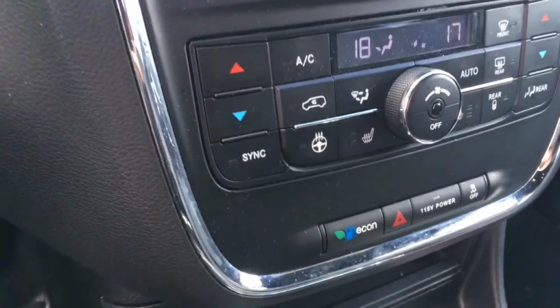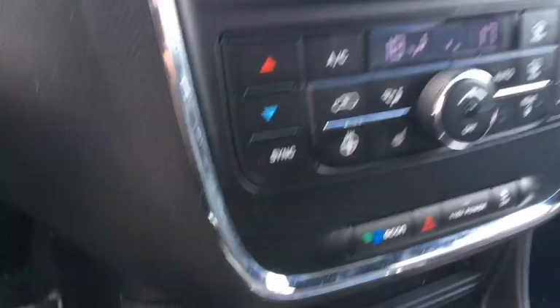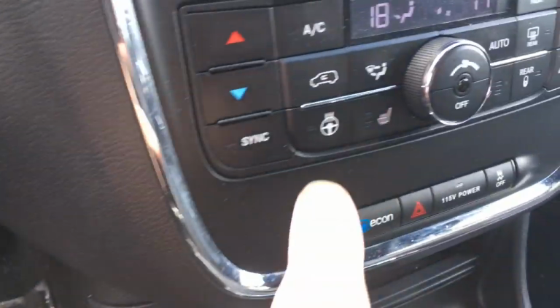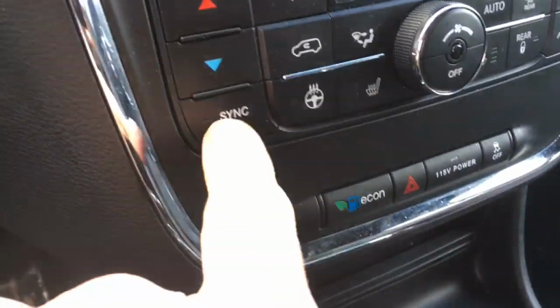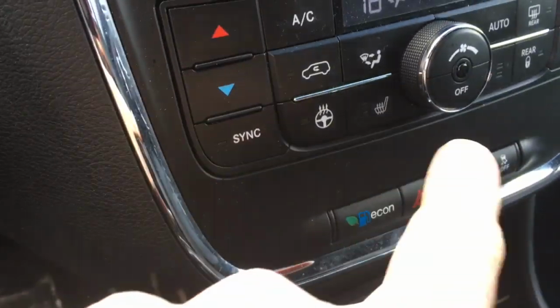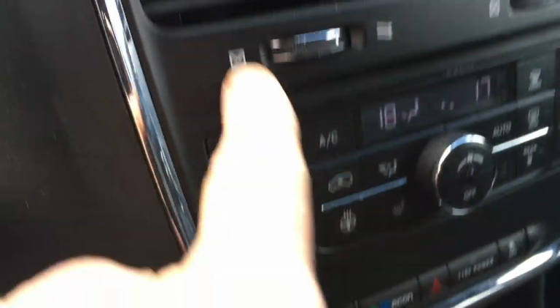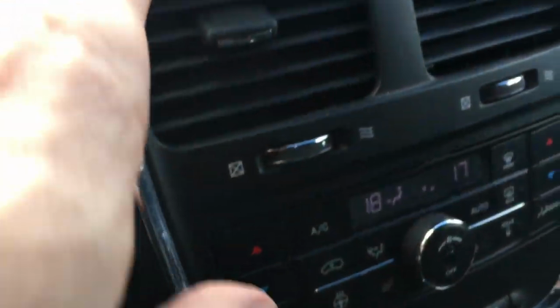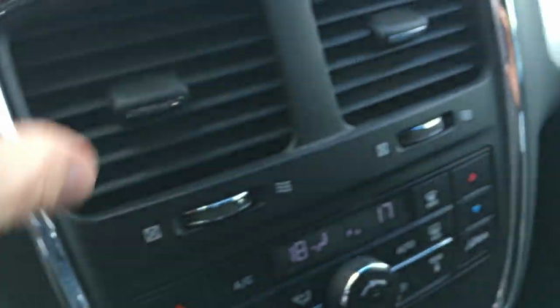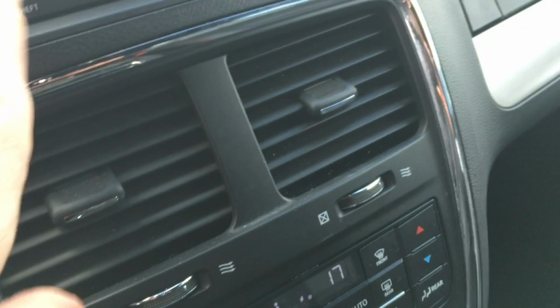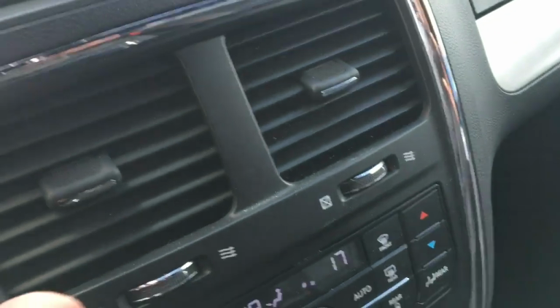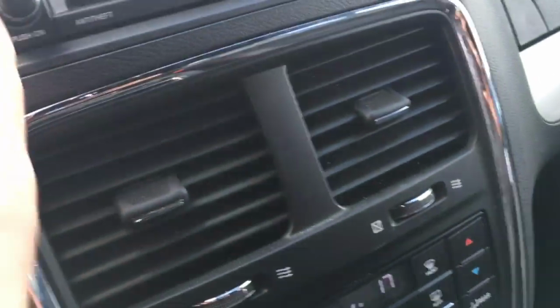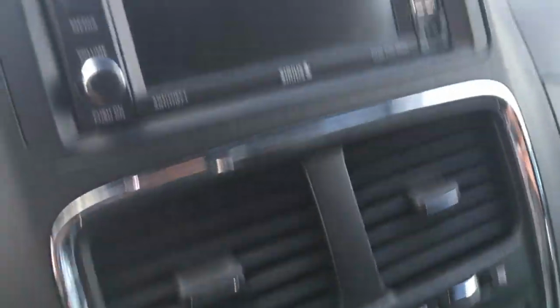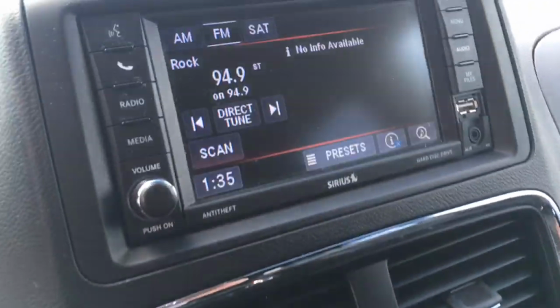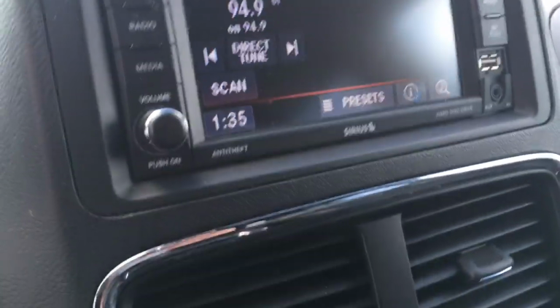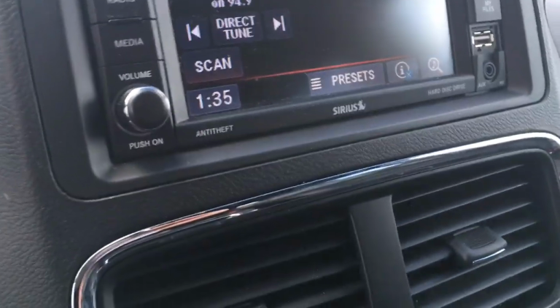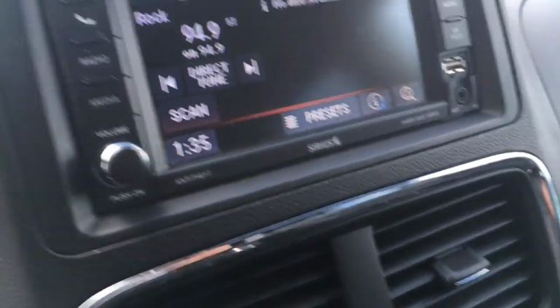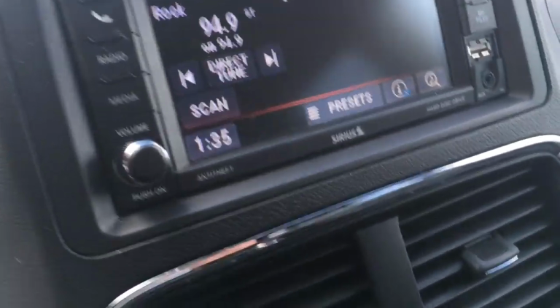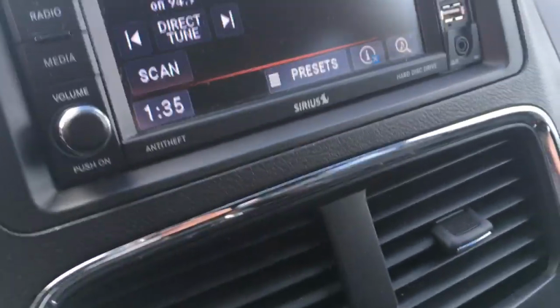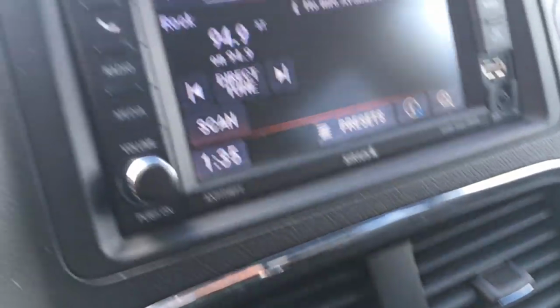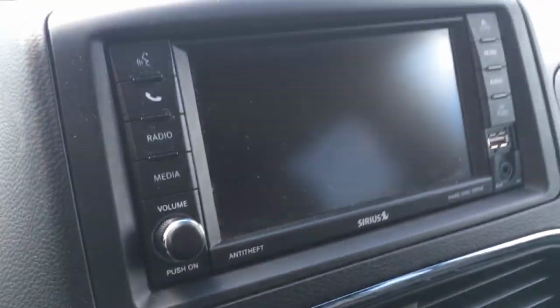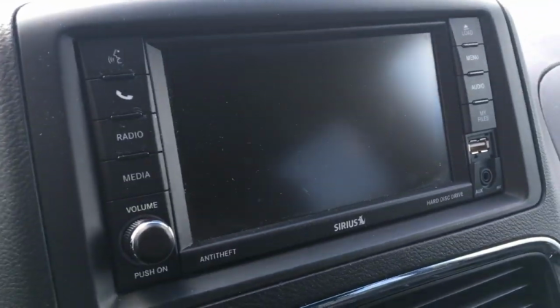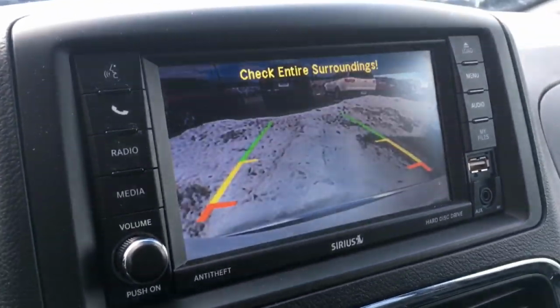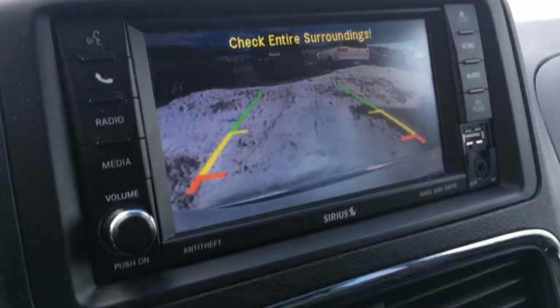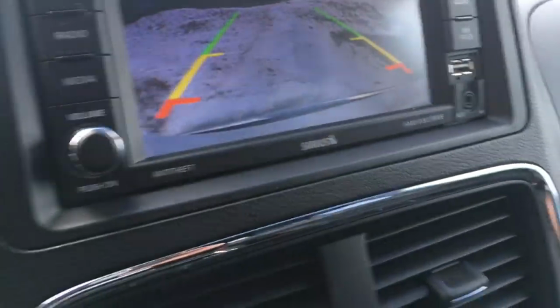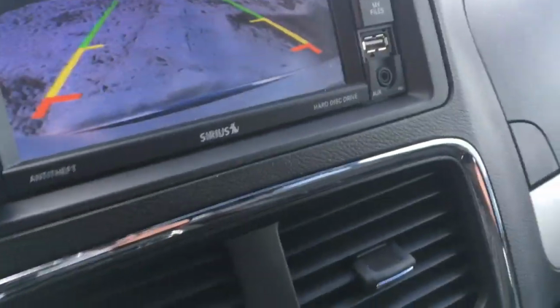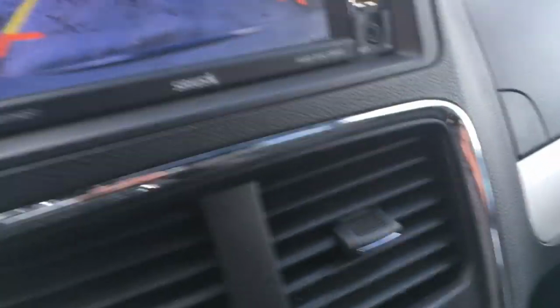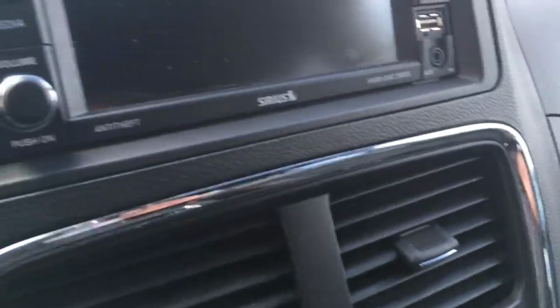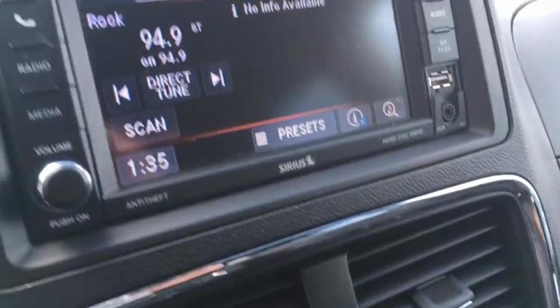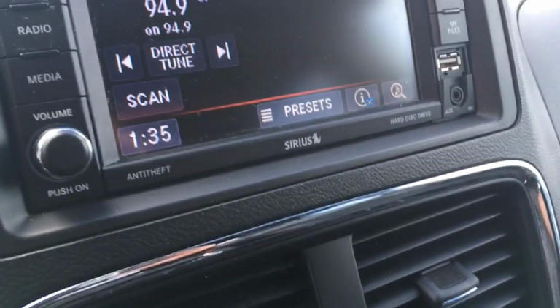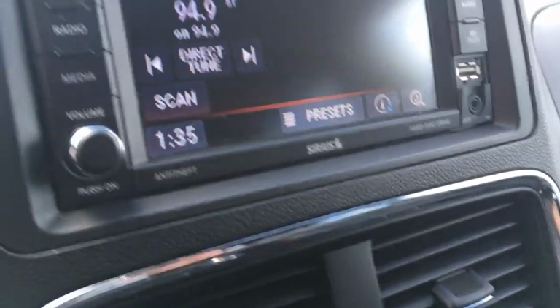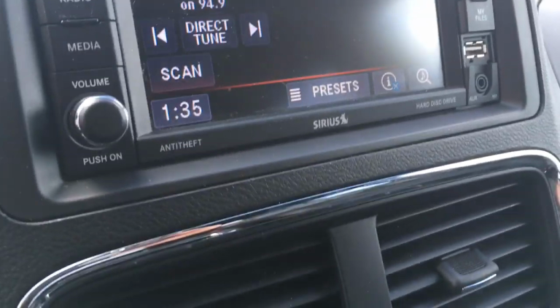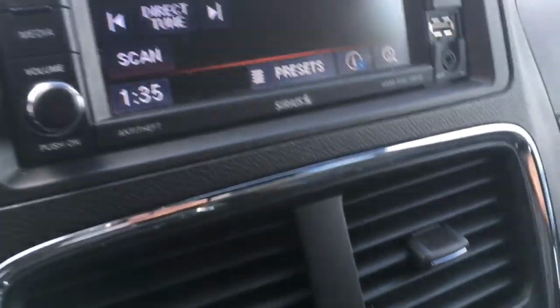And you can see it's got the heated seats, heated steering wheel buttons right there. And let's put it in reverse — backup camera. Serious satellite radio.